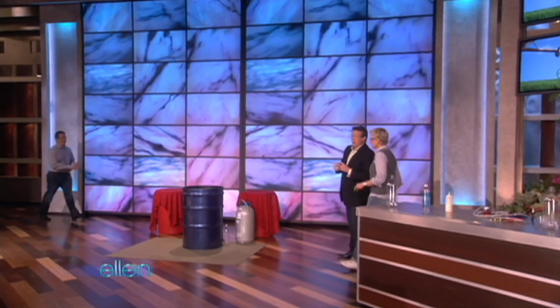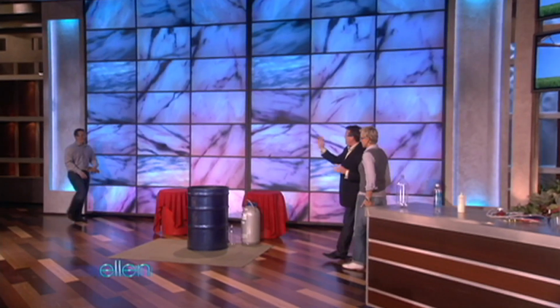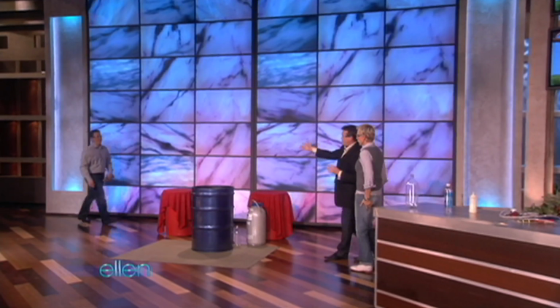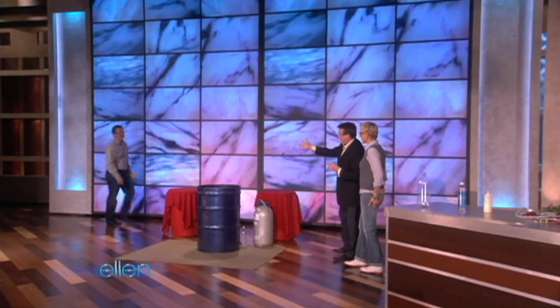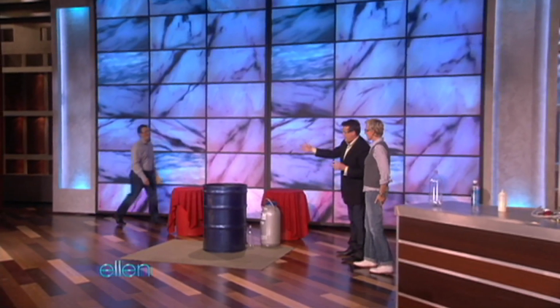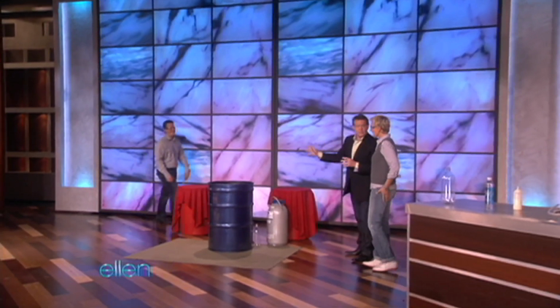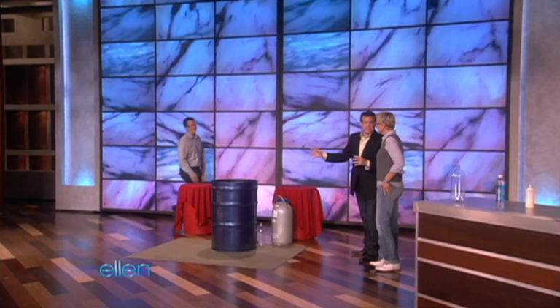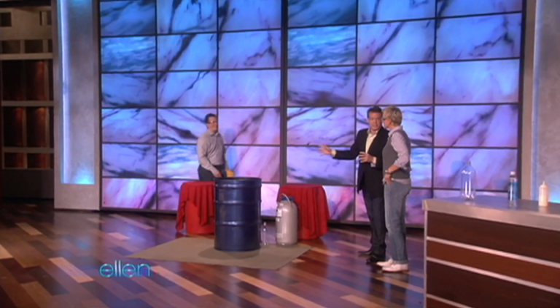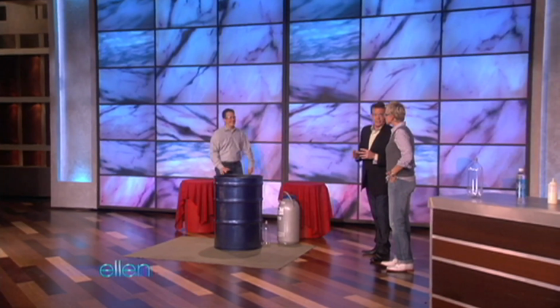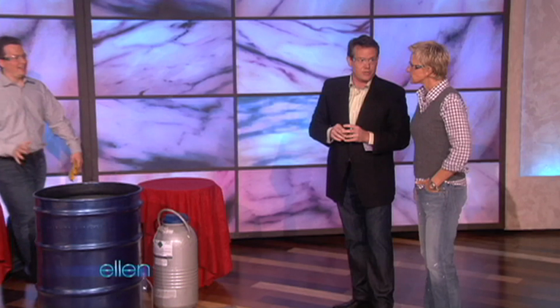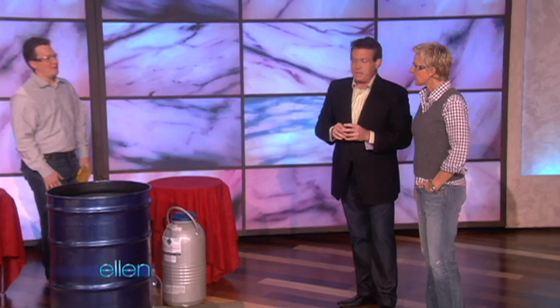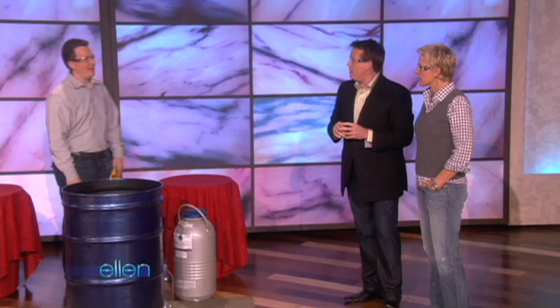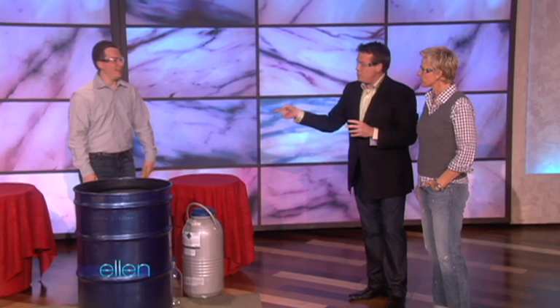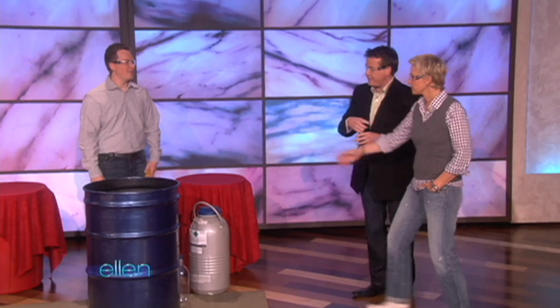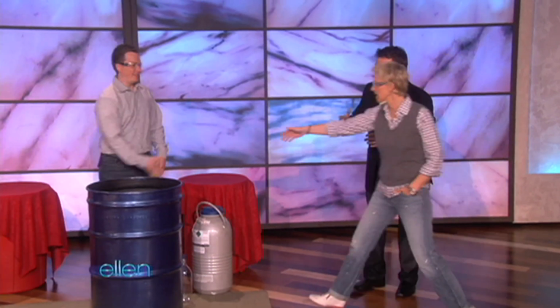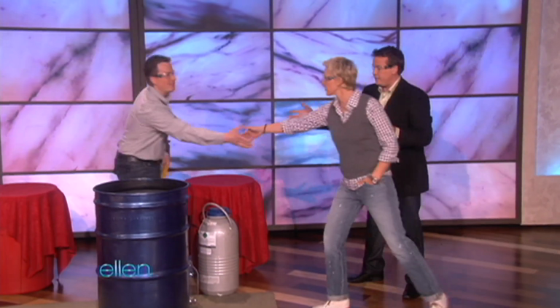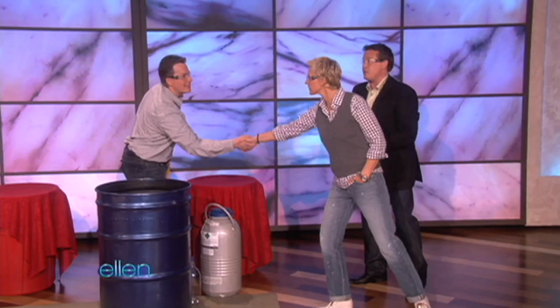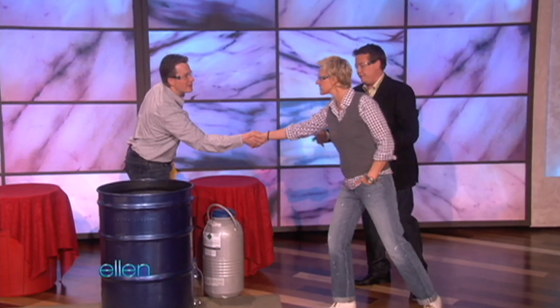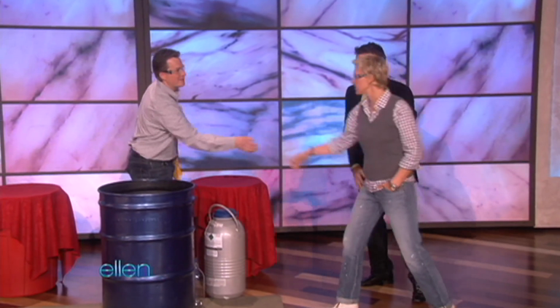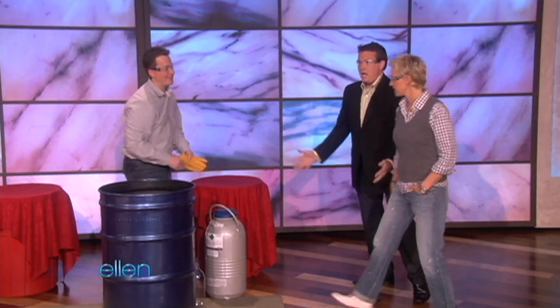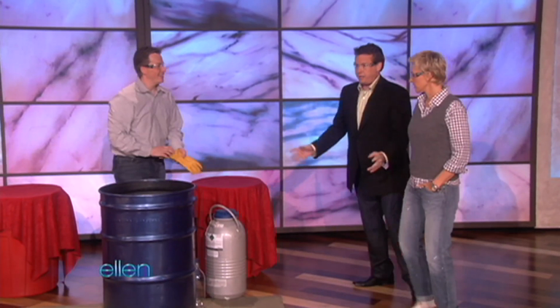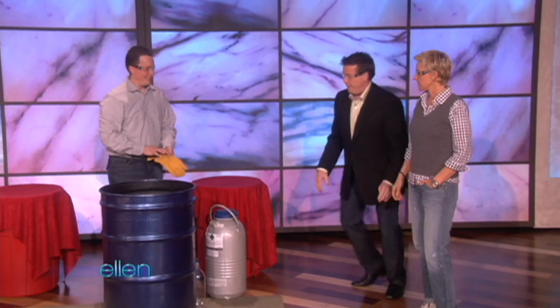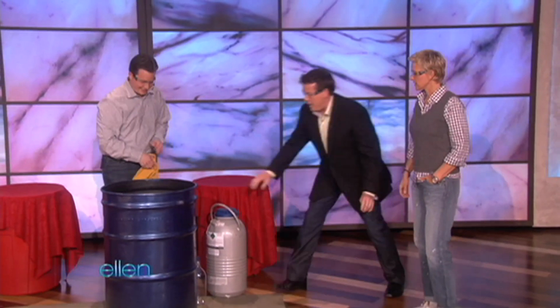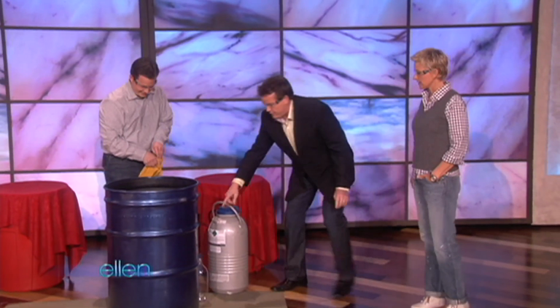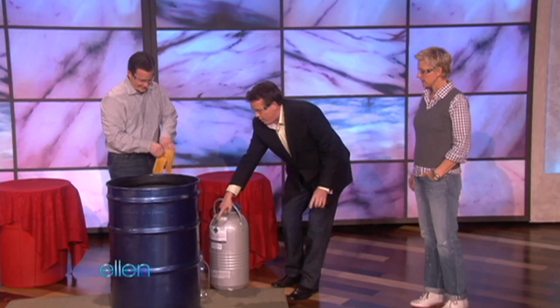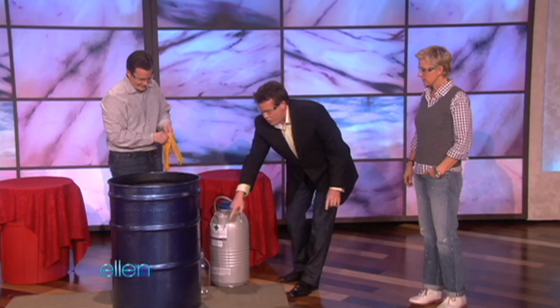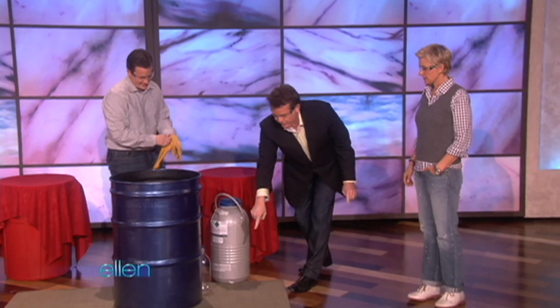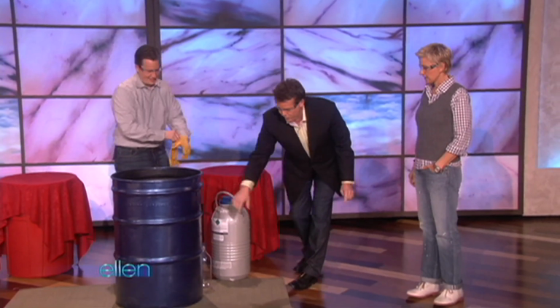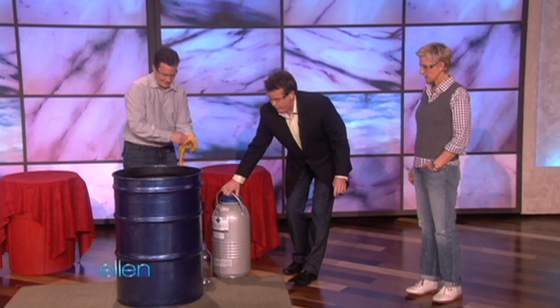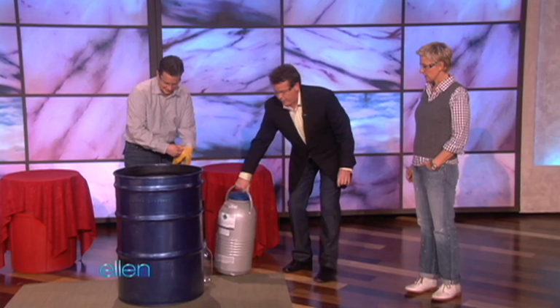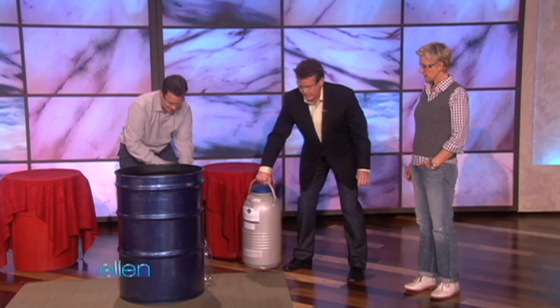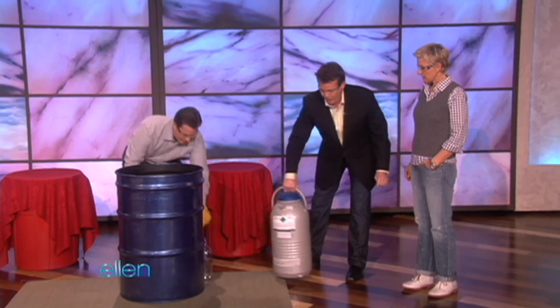I've asked Jeff to help us out, because he's really good with this liquid nitrogen thing. Hi Jeff — this is Ellen. Nice to meet you. If you'll come over here and take the bottle.